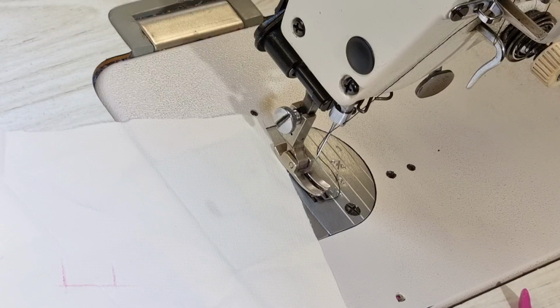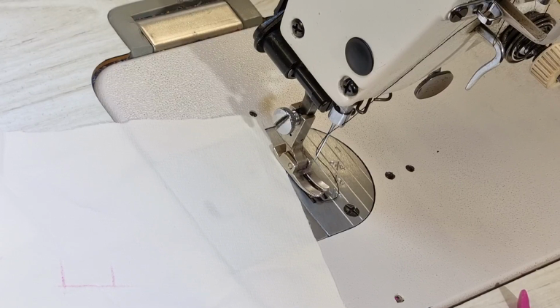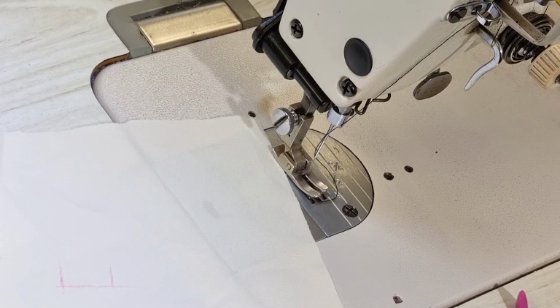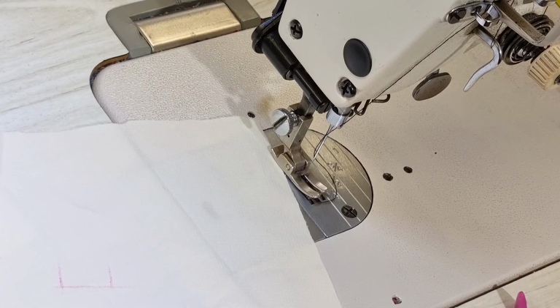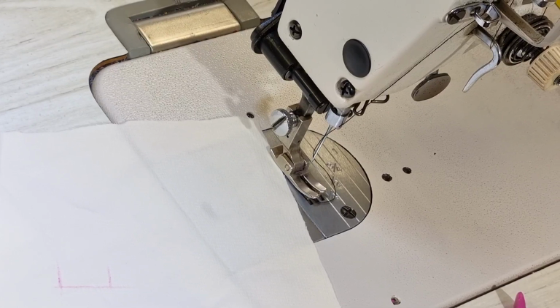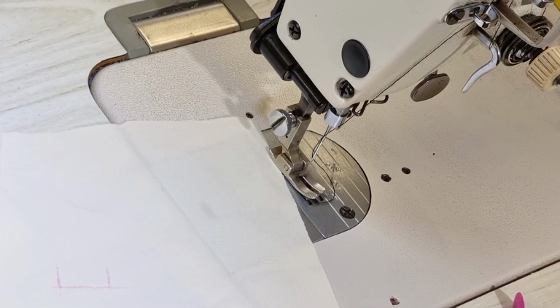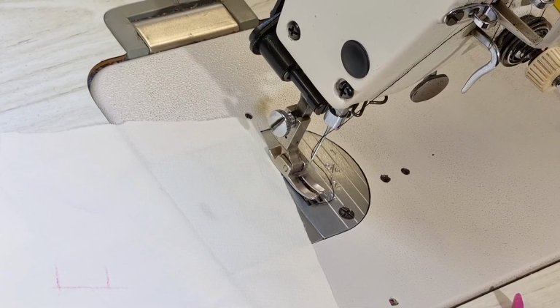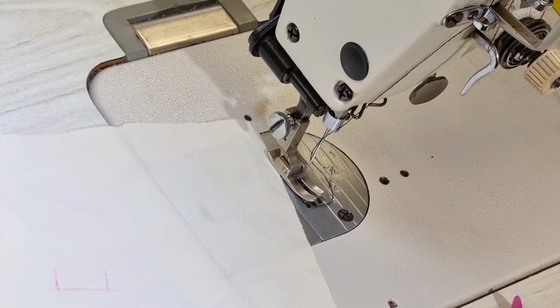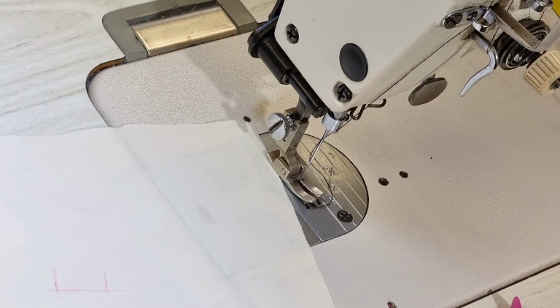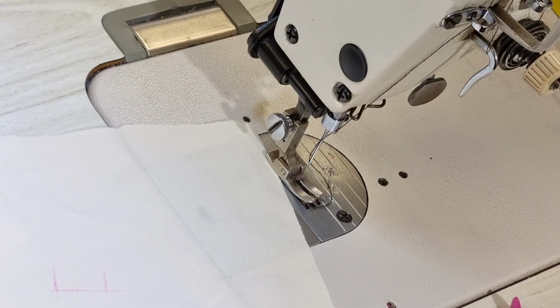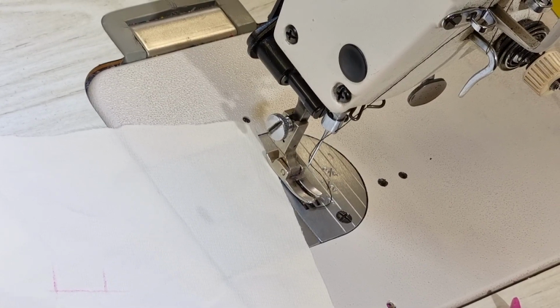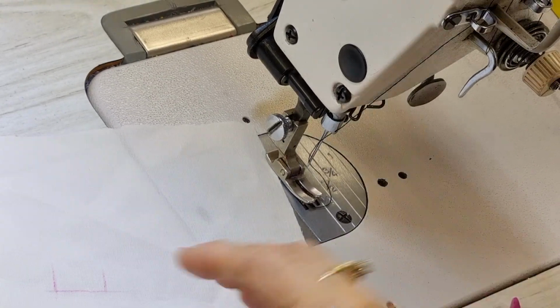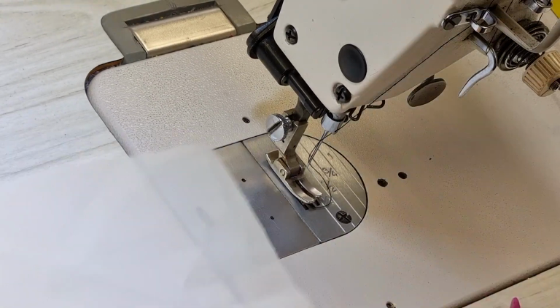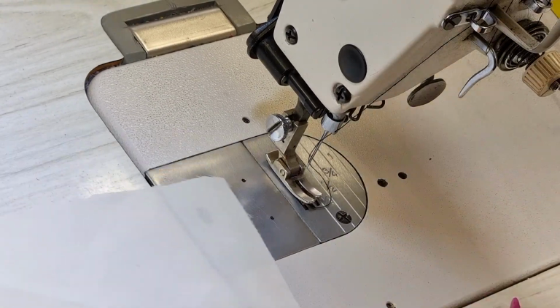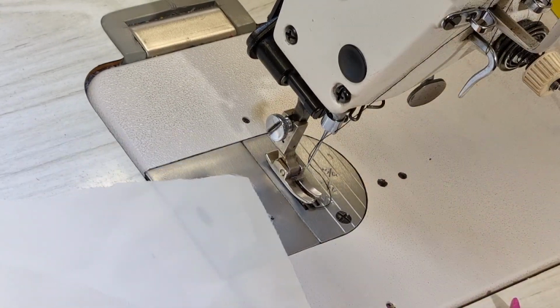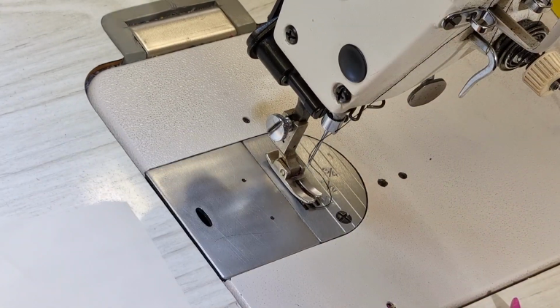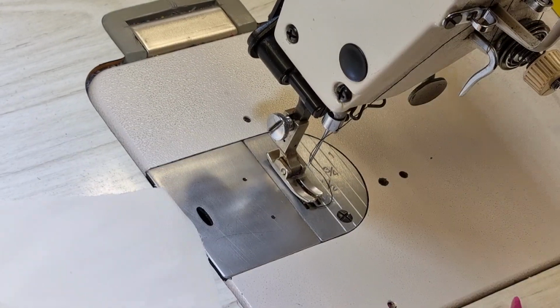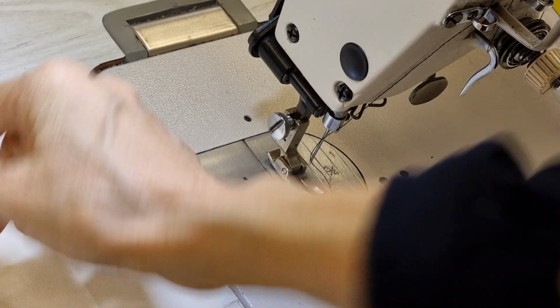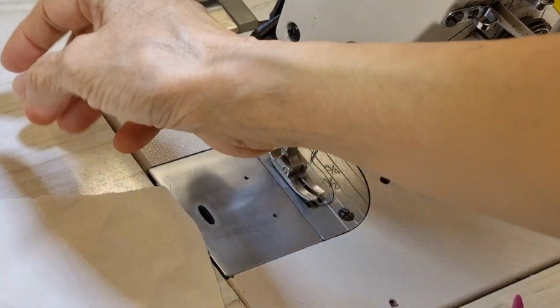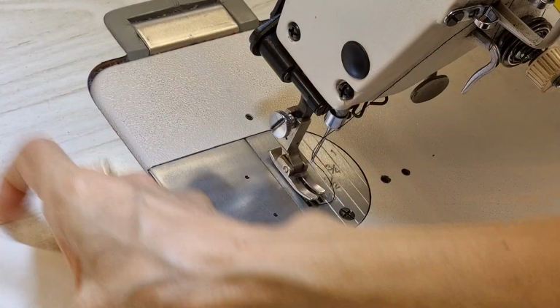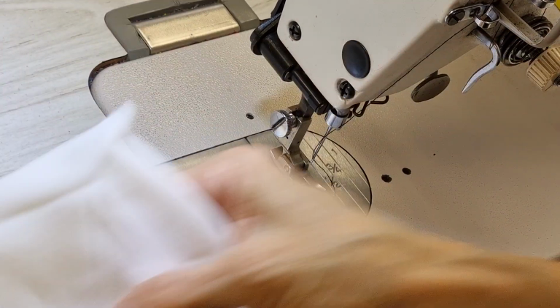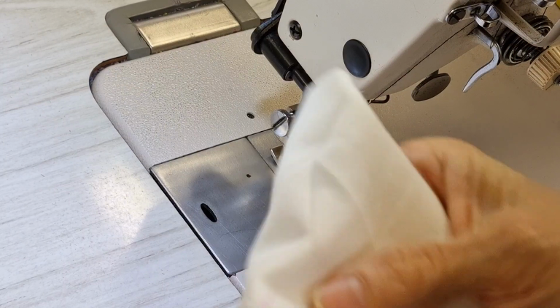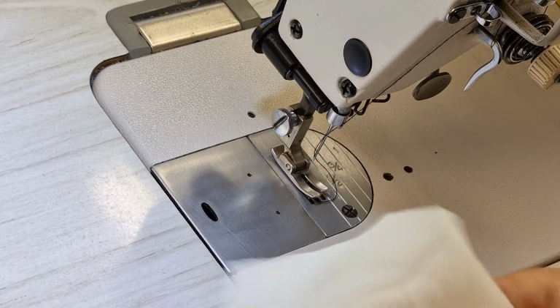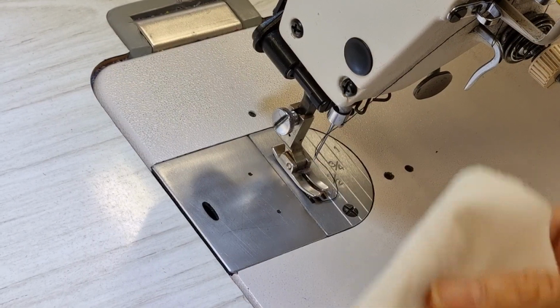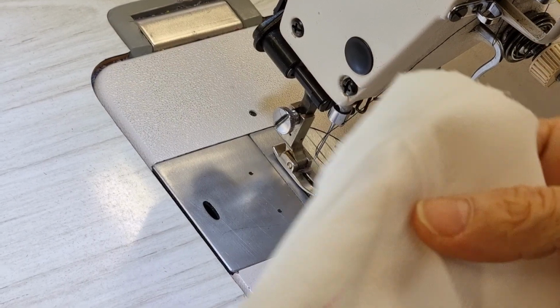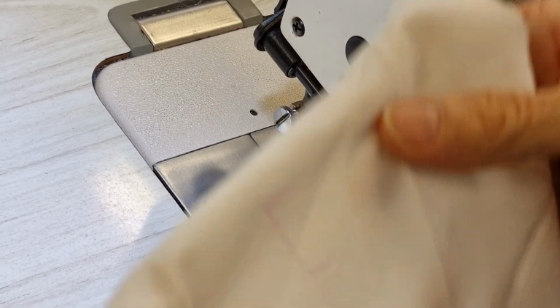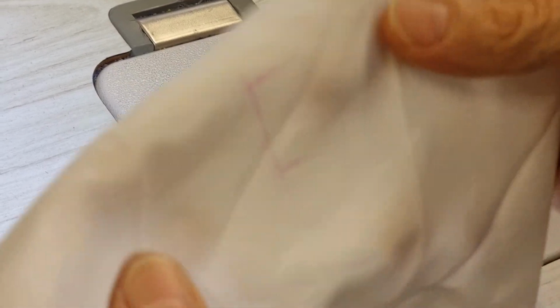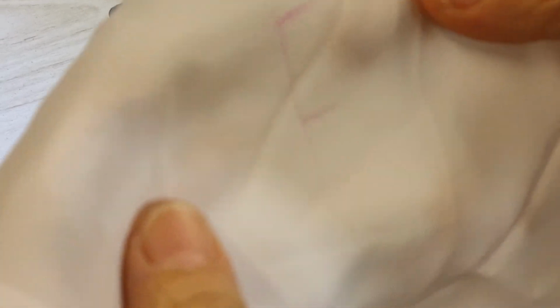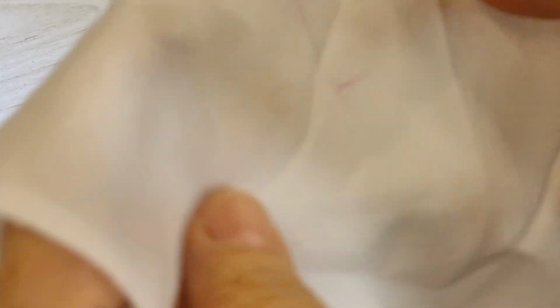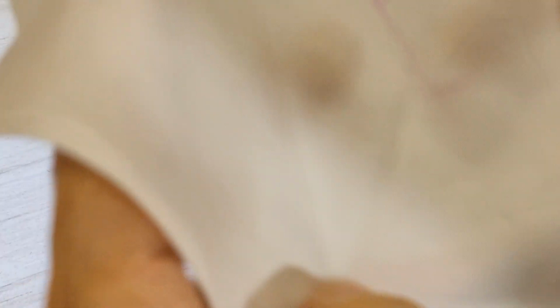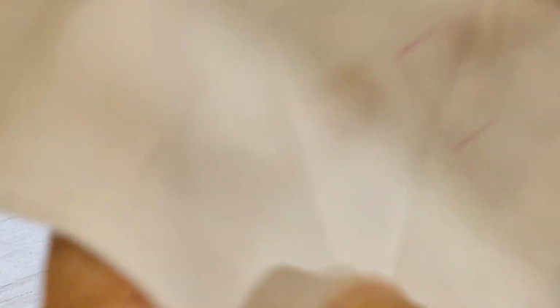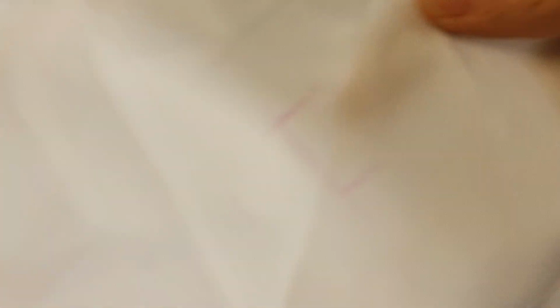Hello, today I would like to show you how I do a buttonhole by normal sewing machine.